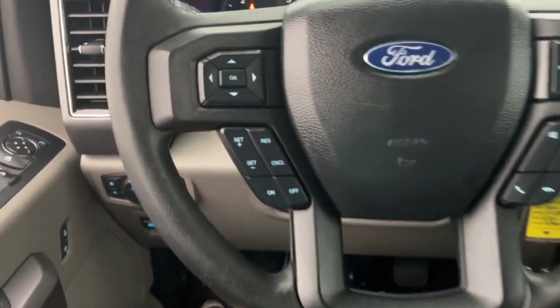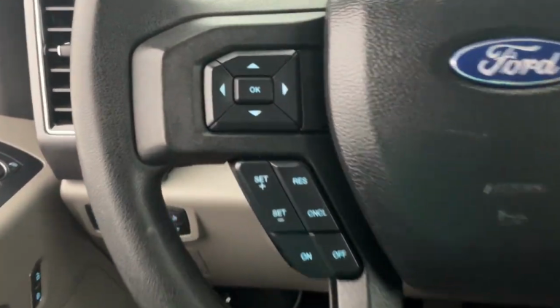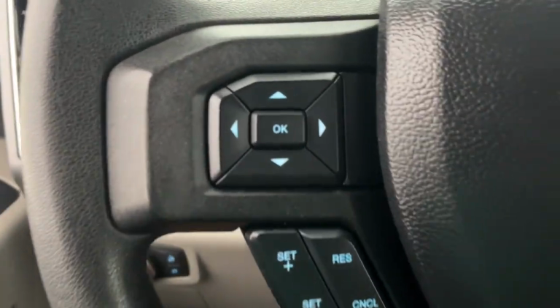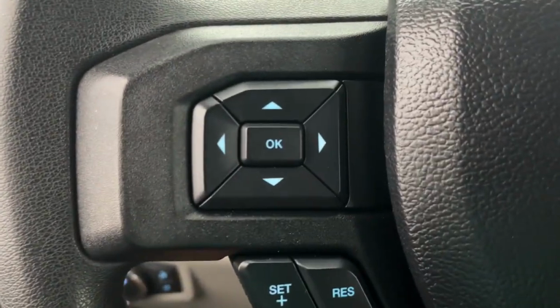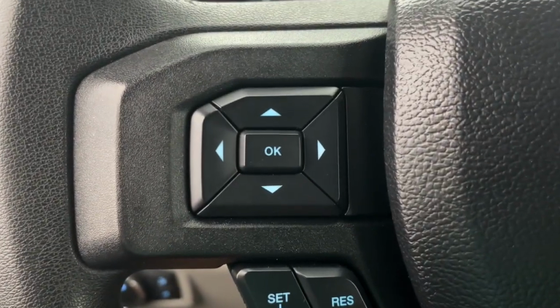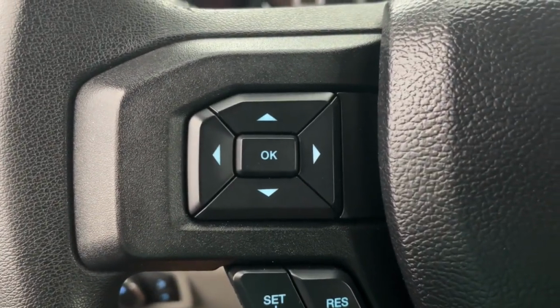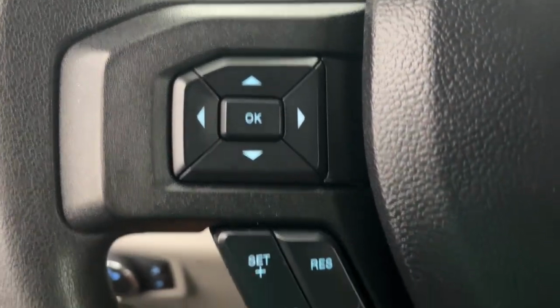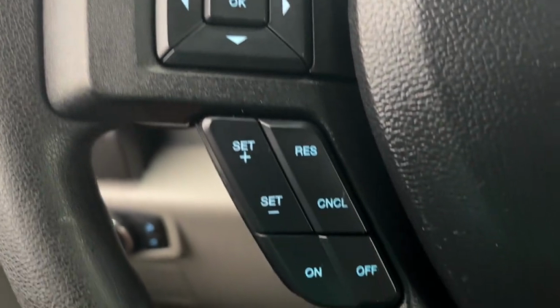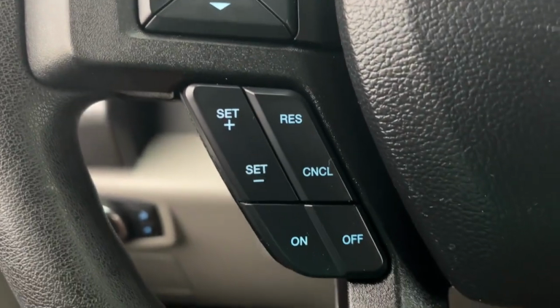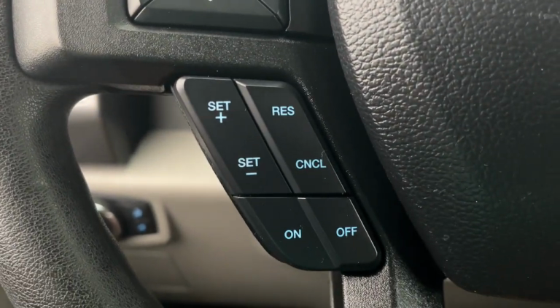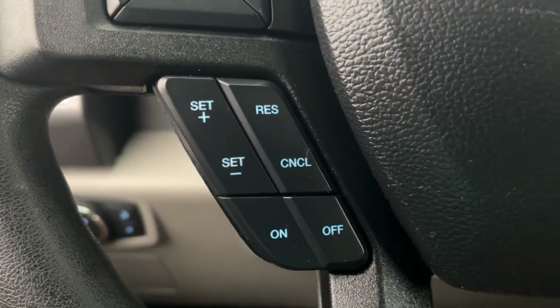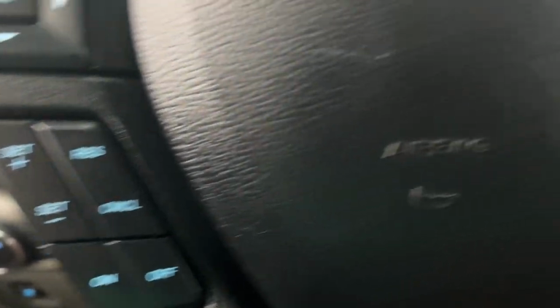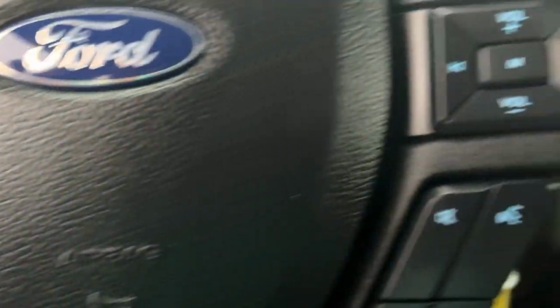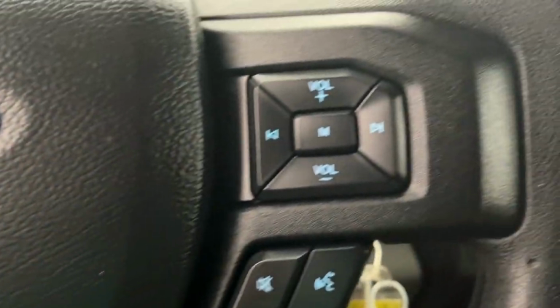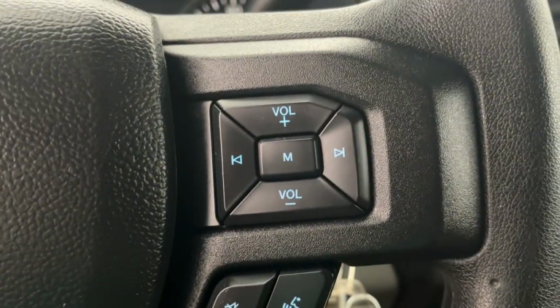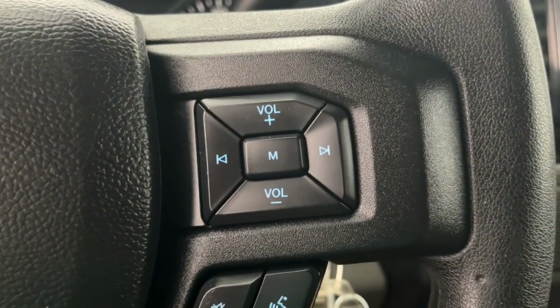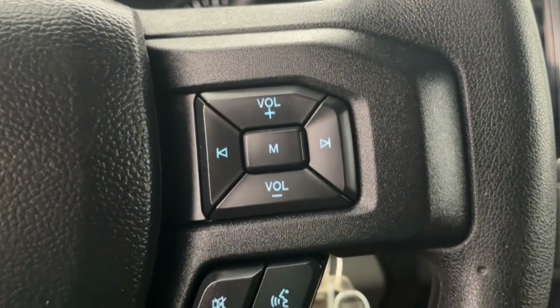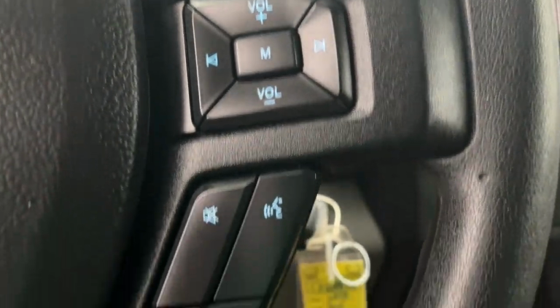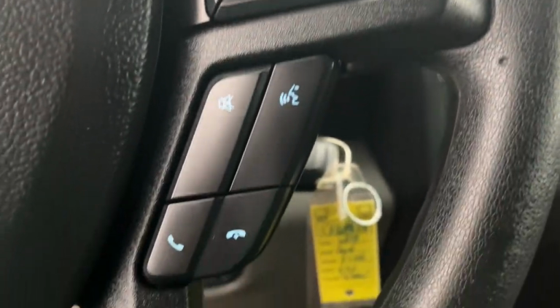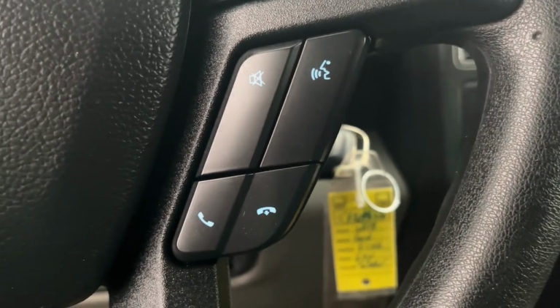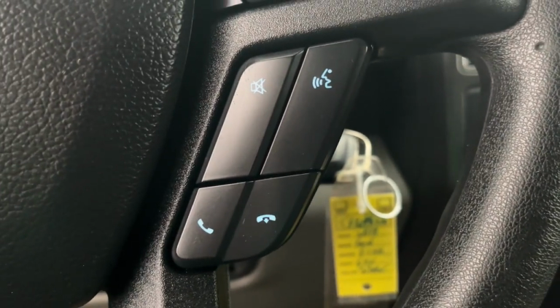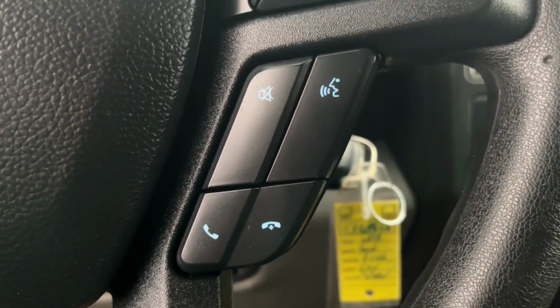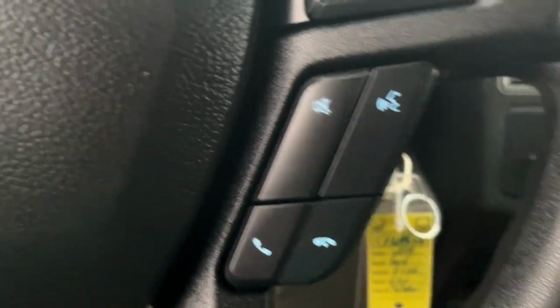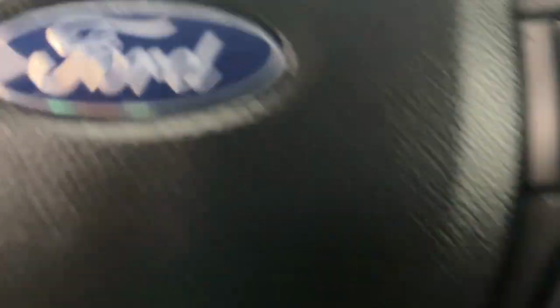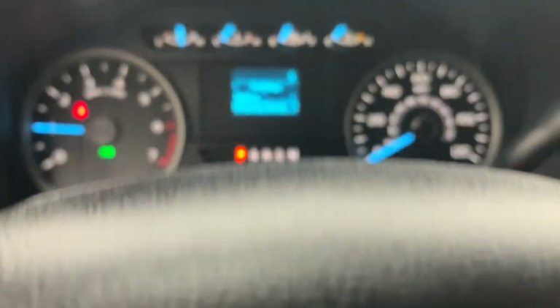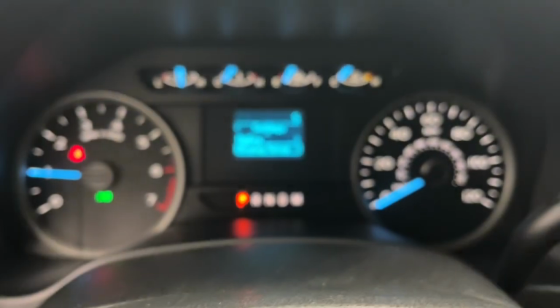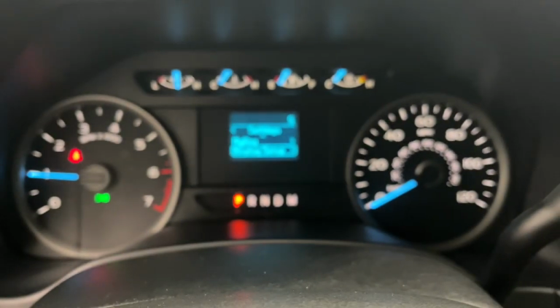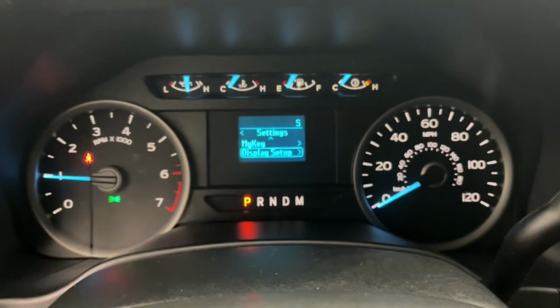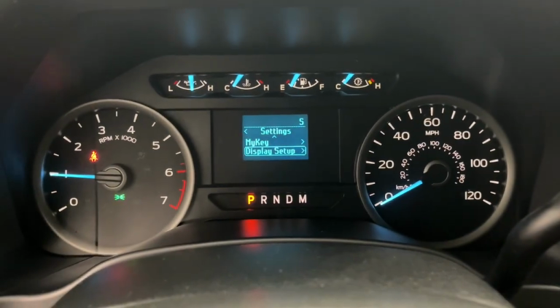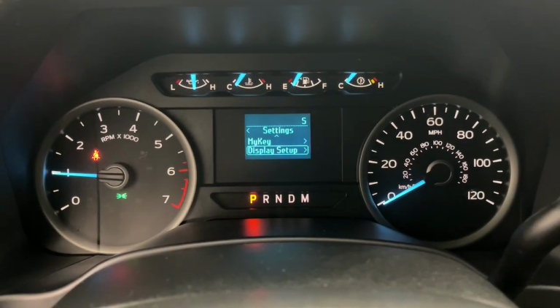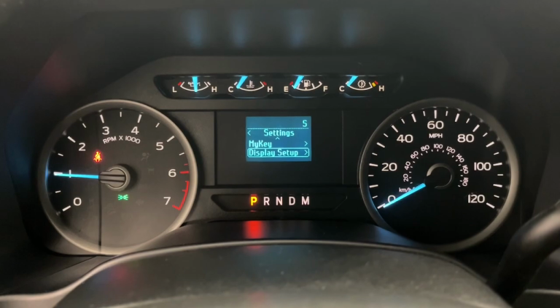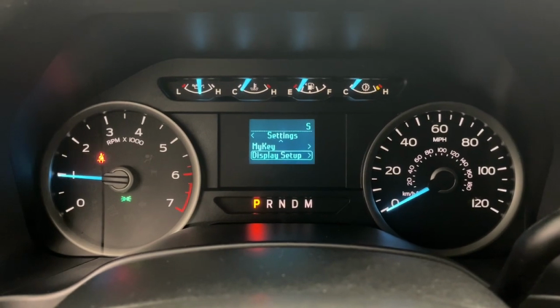Feel the satisfaction that comes from reaching a higher level of productivity in this F-150. Treat yourself to a test drive today. Our friendly staff will give you an outstanding customer experience. We'll see you soon.